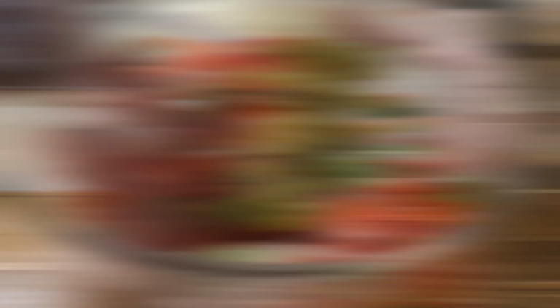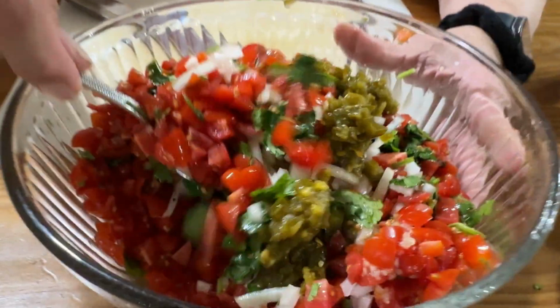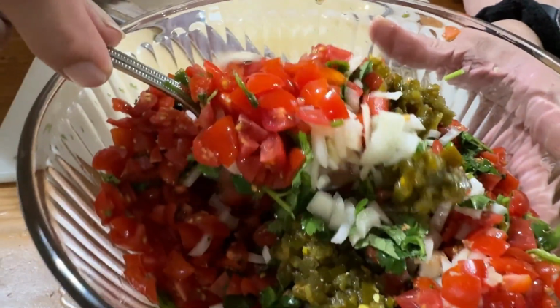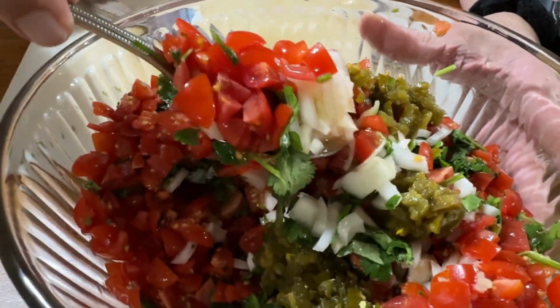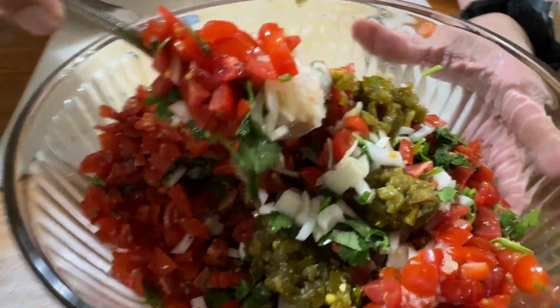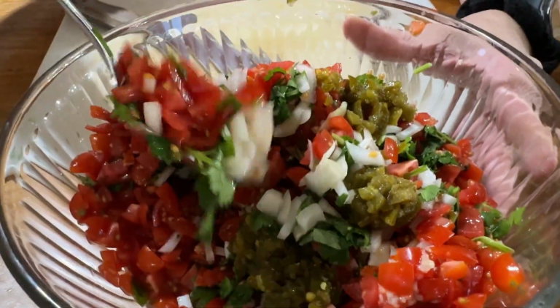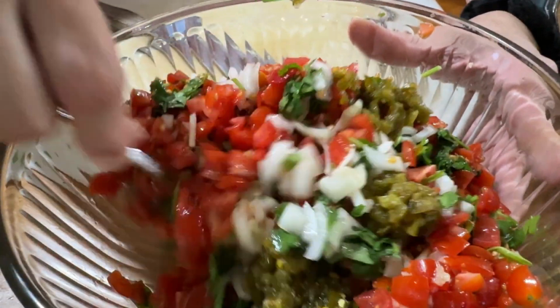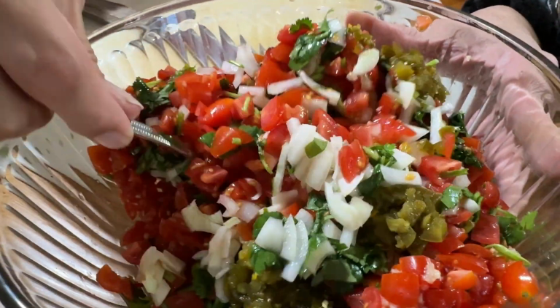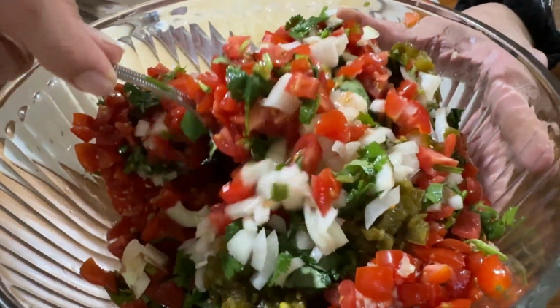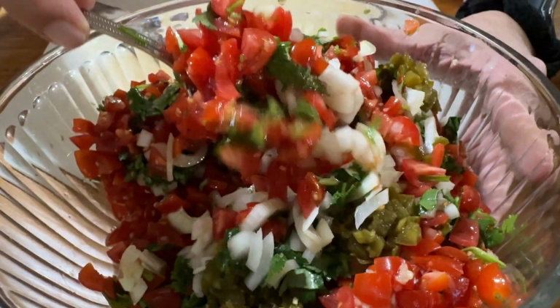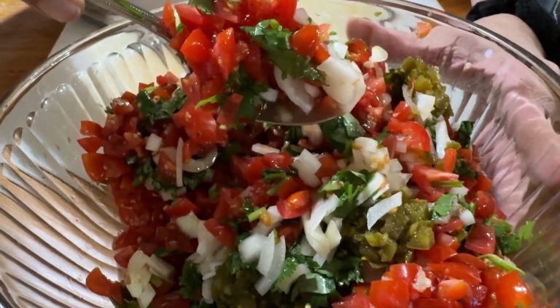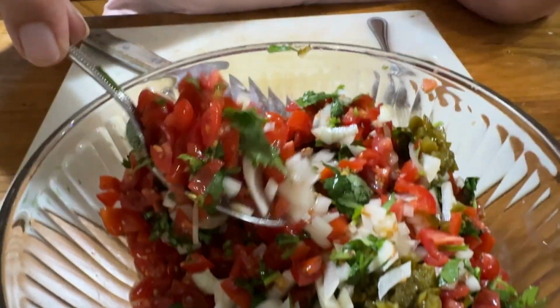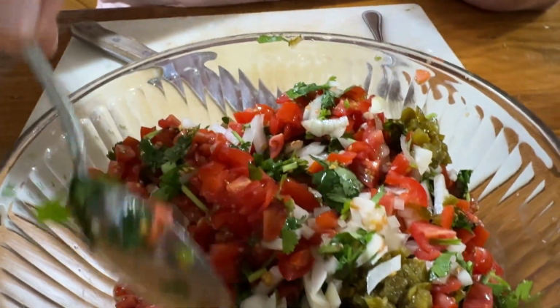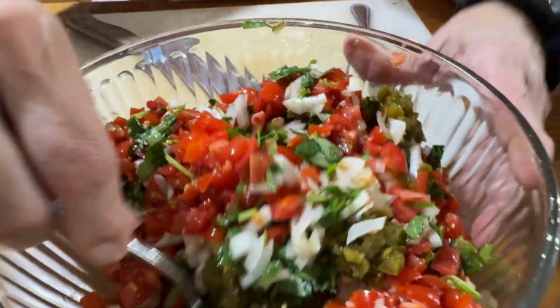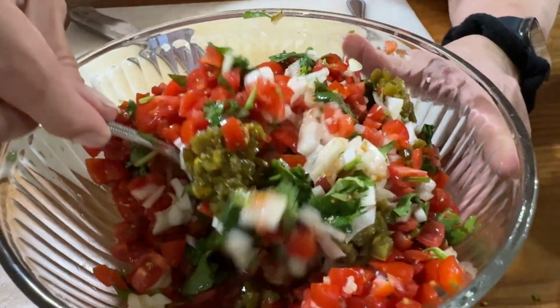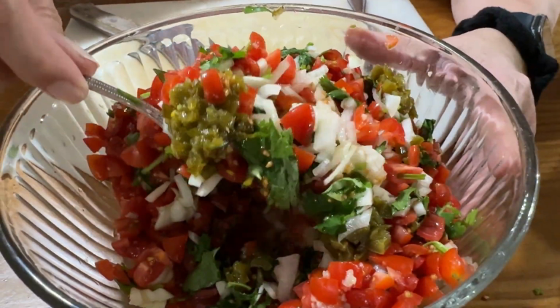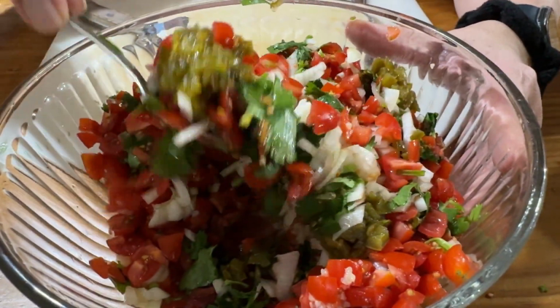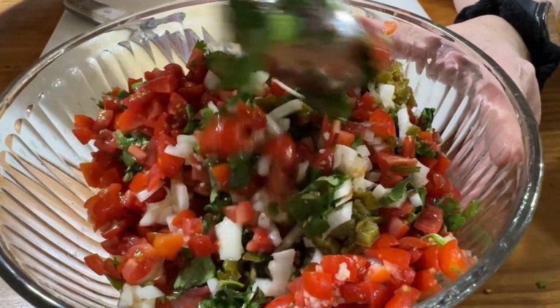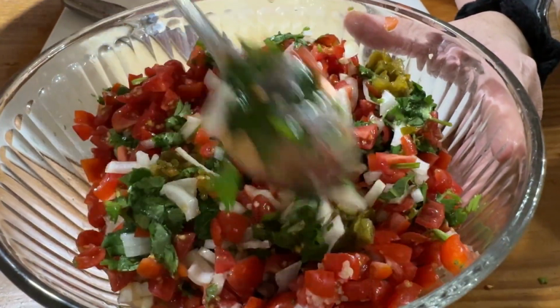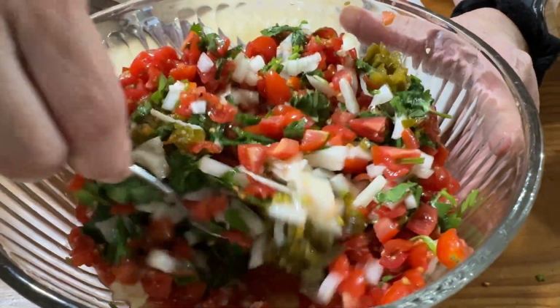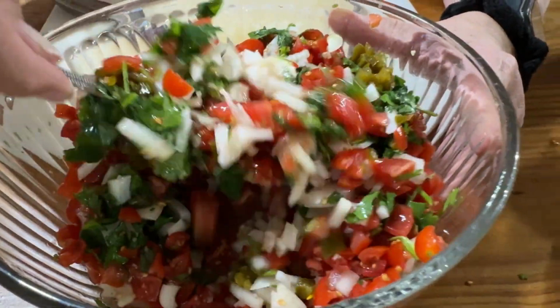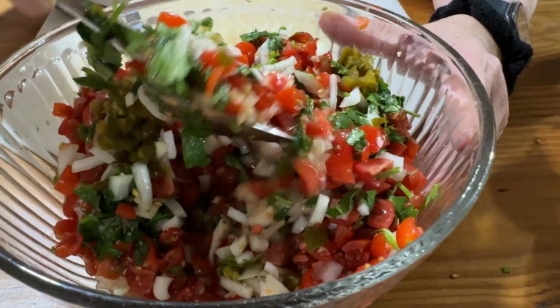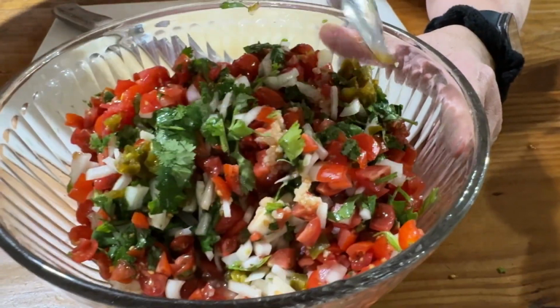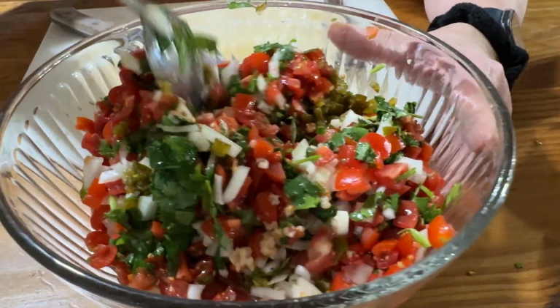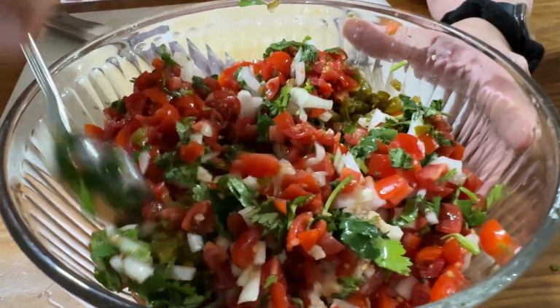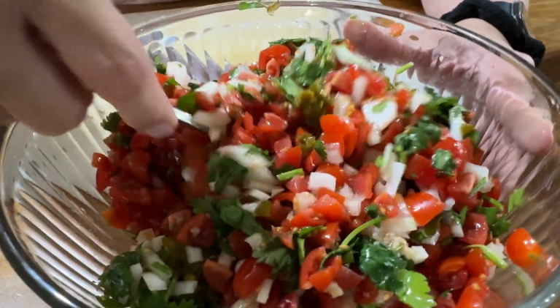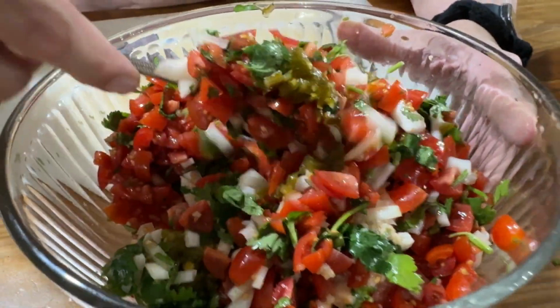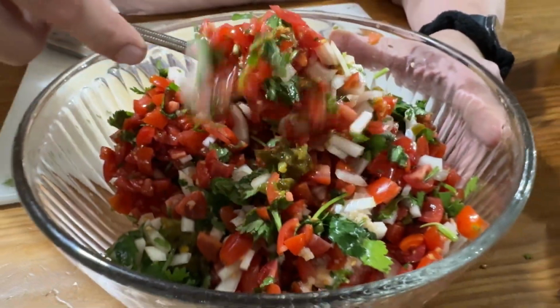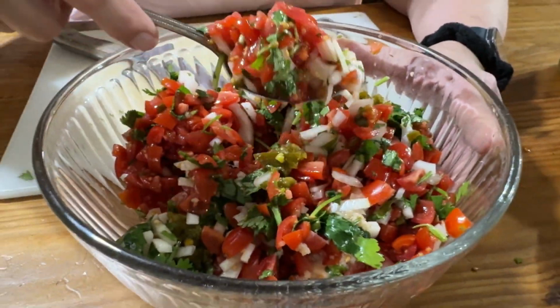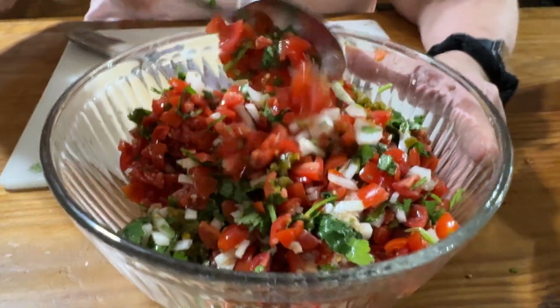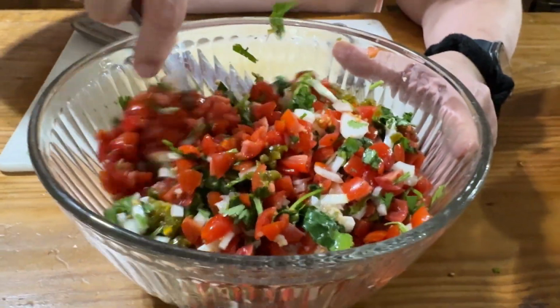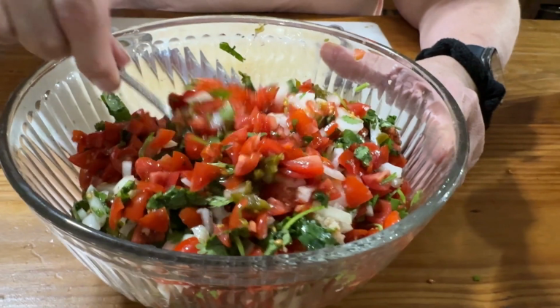So if you look here, you're just doing a coarse chop. There's no exact measurement. Heck, if you wanted to put it into a food processor and pulse it a little bit, then you're done. This is just super delightful. I love this stuff.